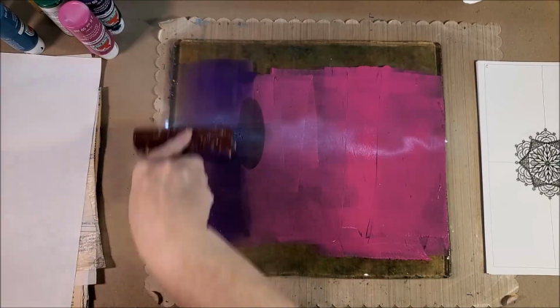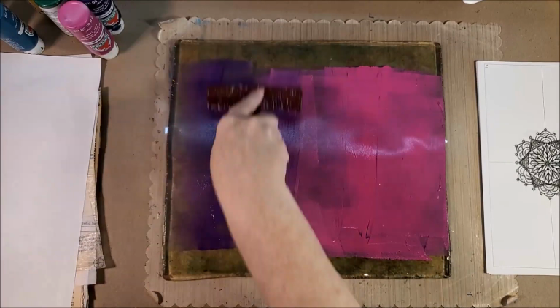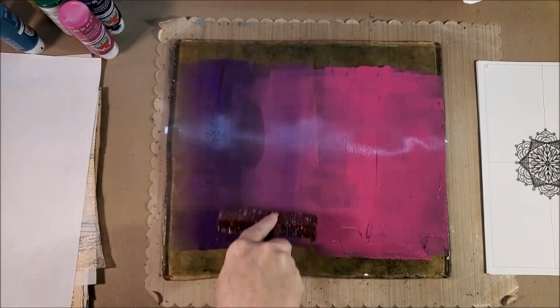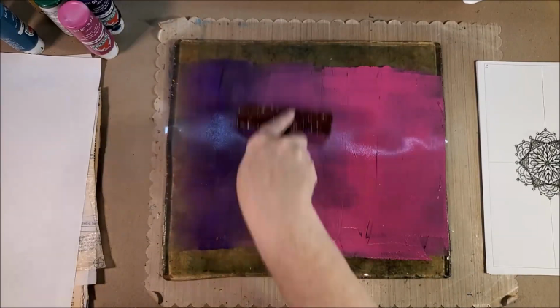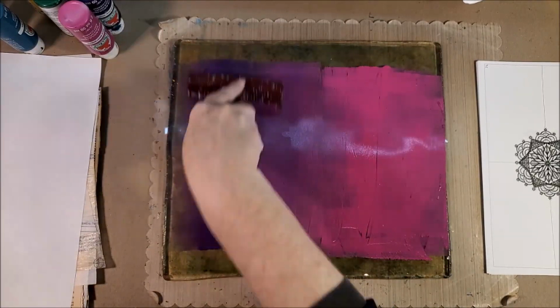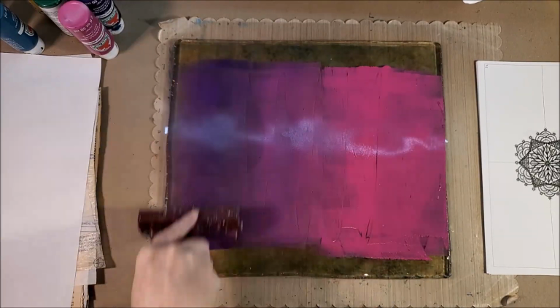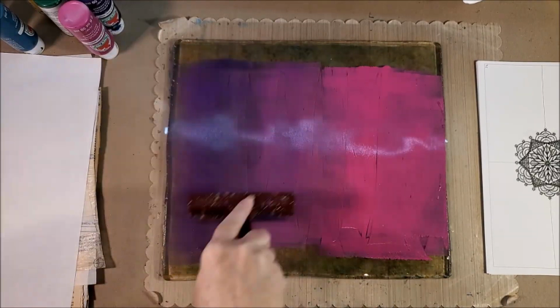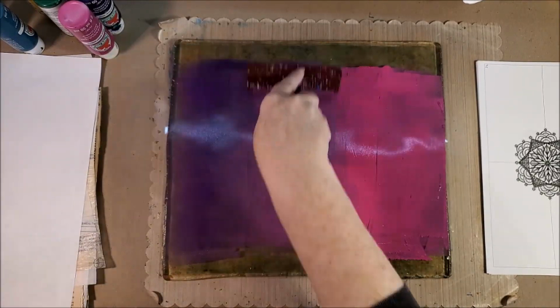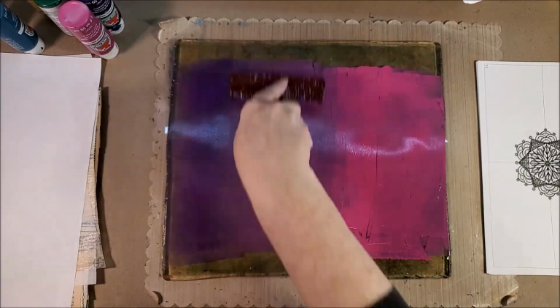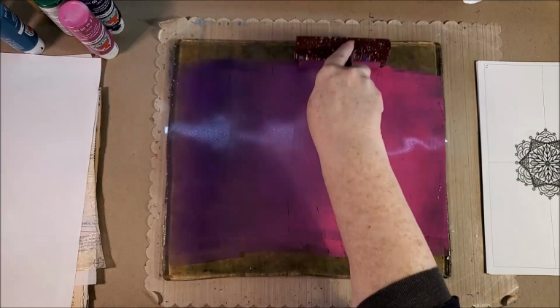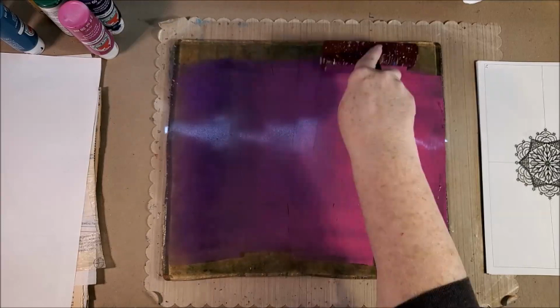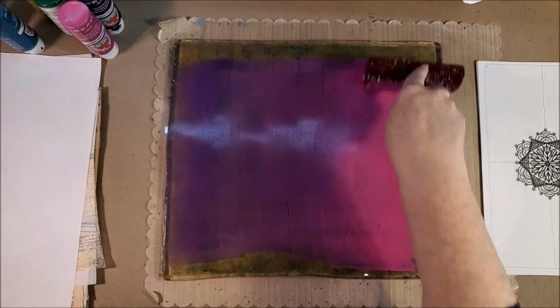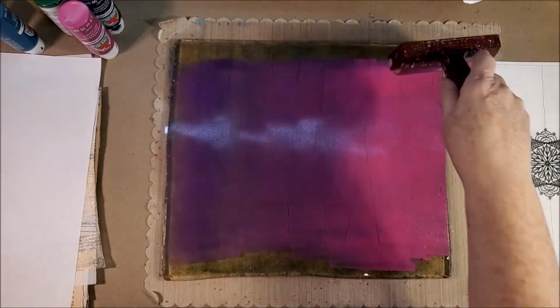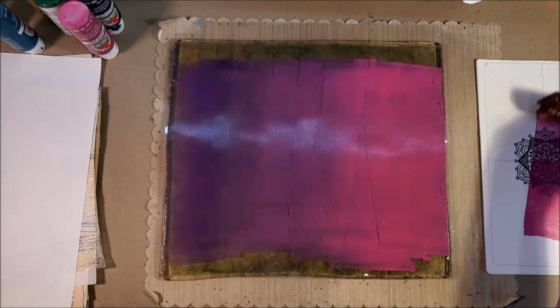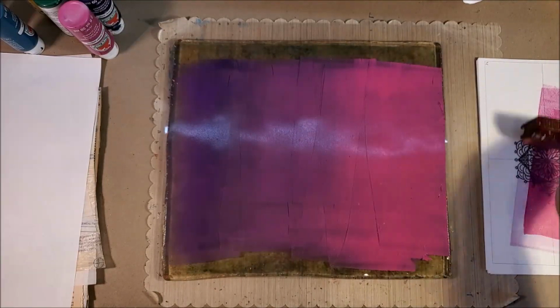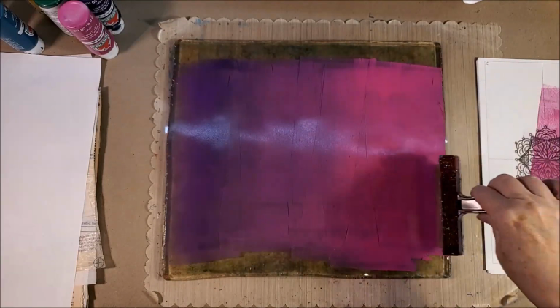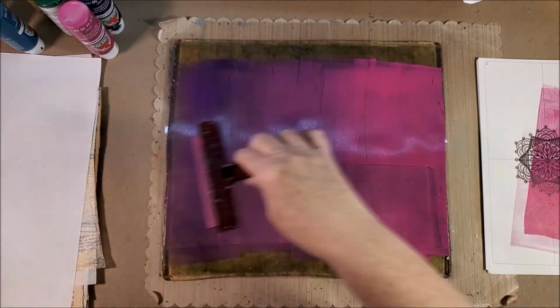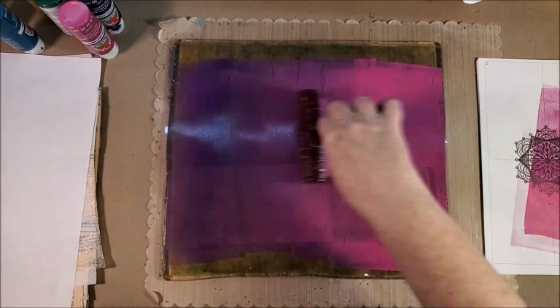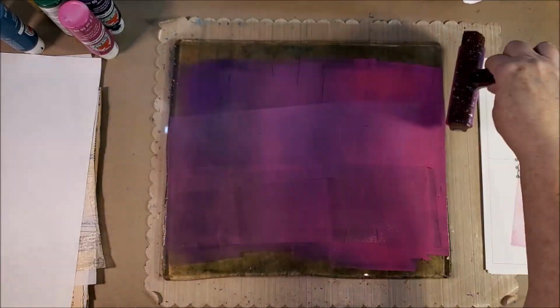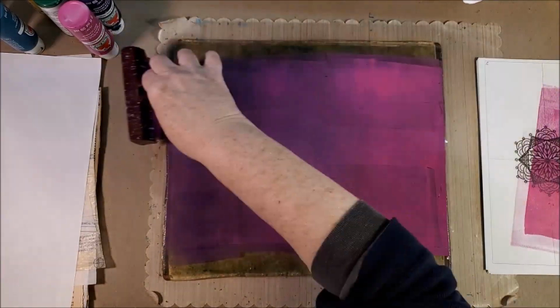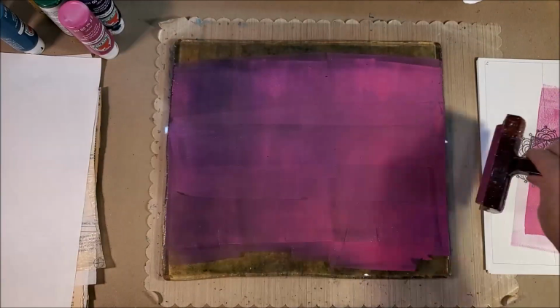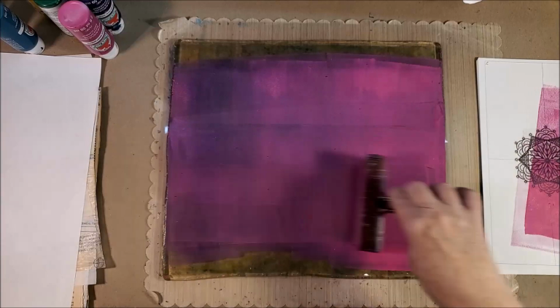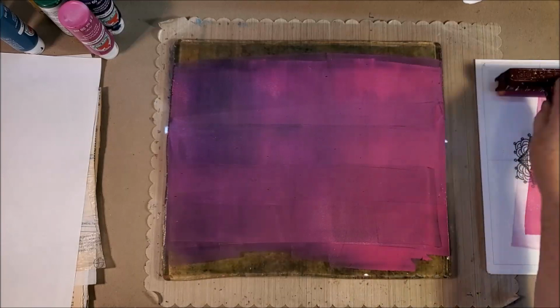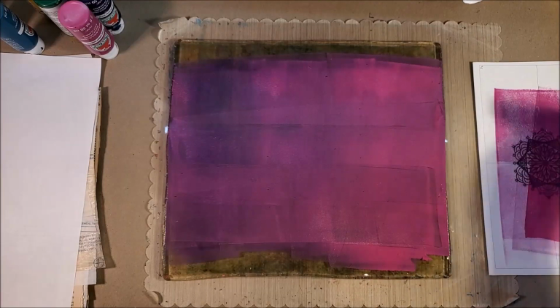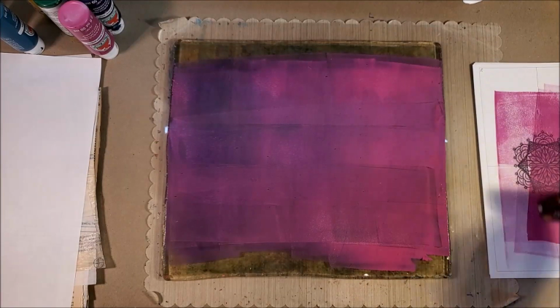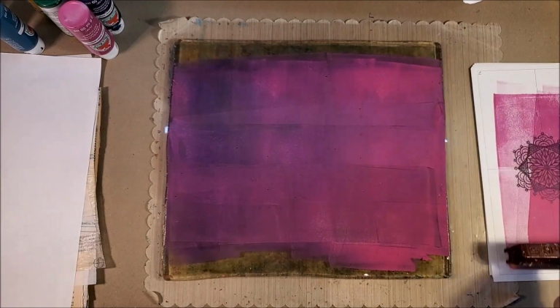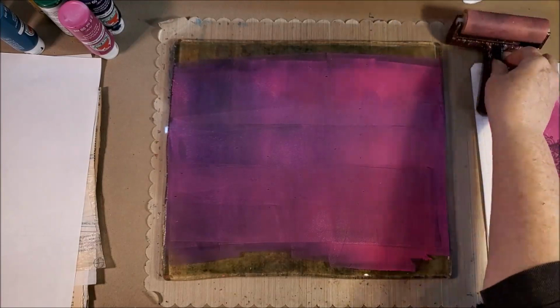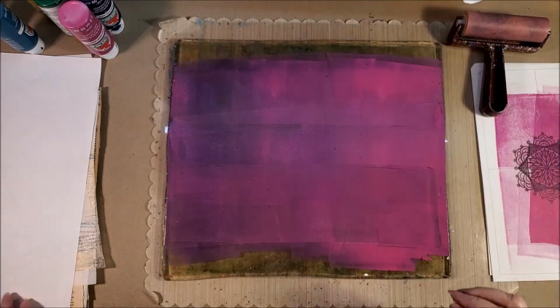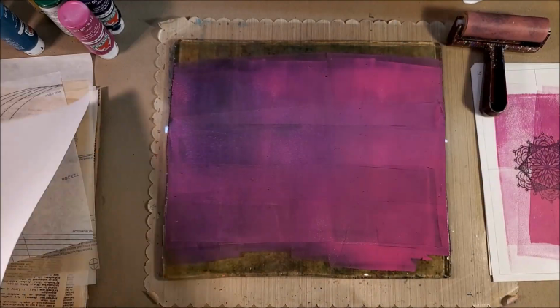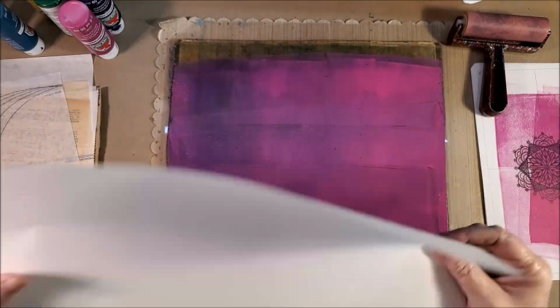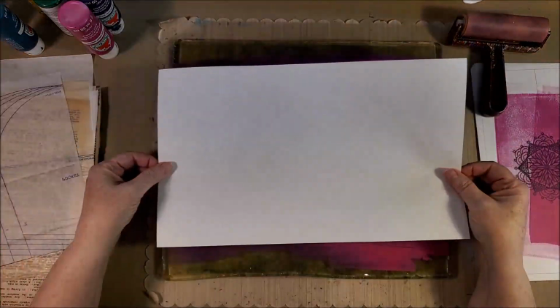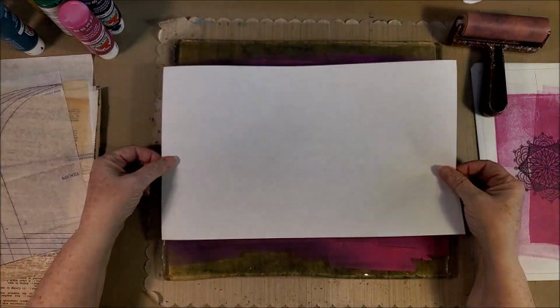You're also going to need a brayer, which is what I'm doing right now — braying out the paint. I put daubs of paint on the plate, and I have scrap paper over to my right so that I can roll off my paint.